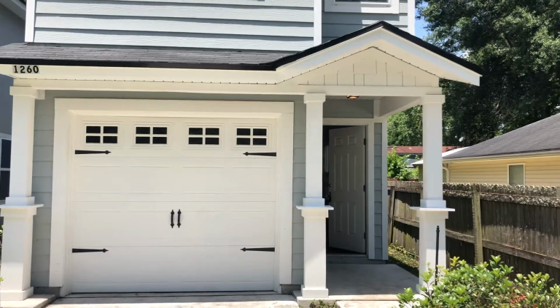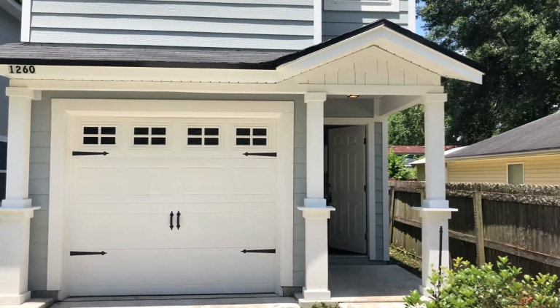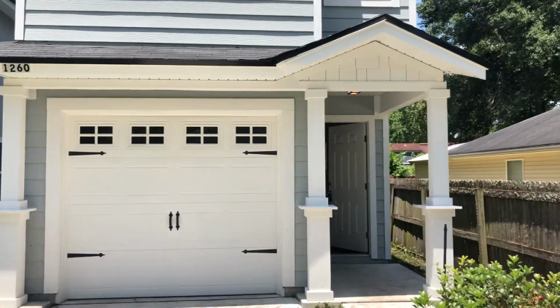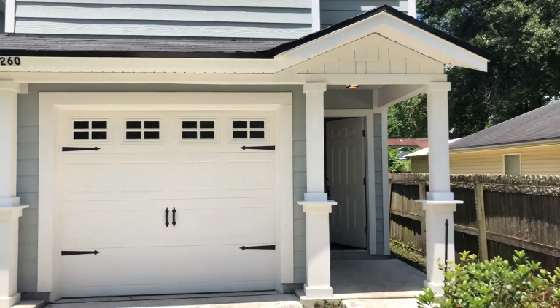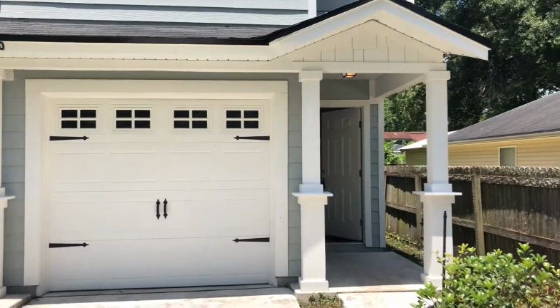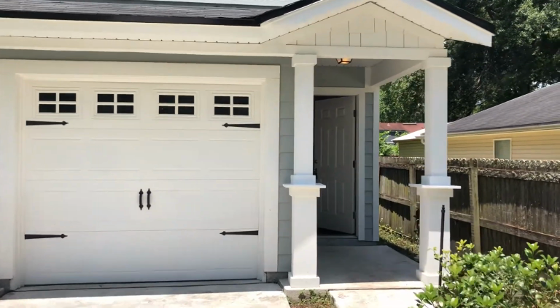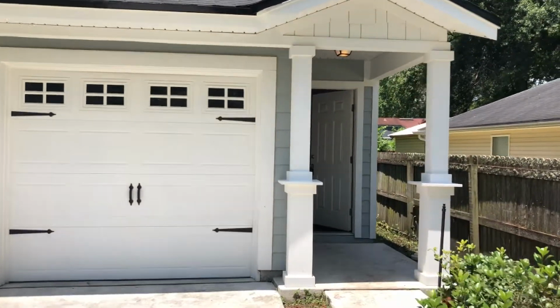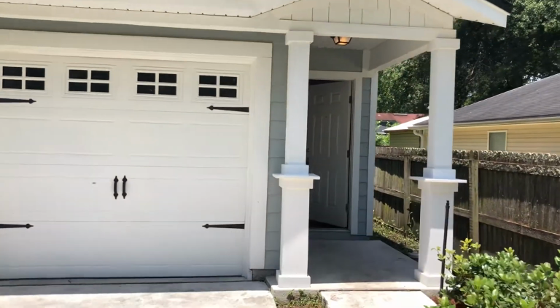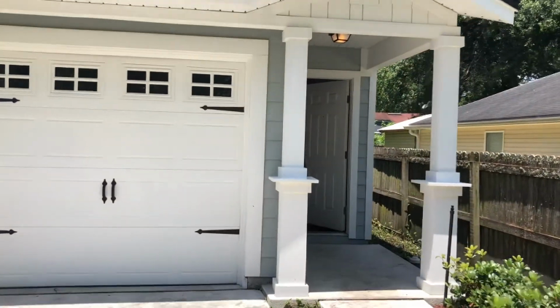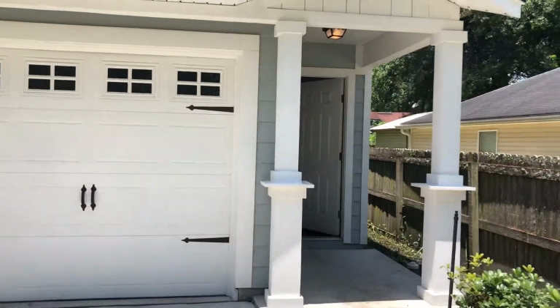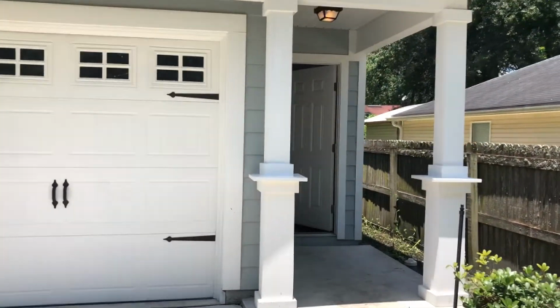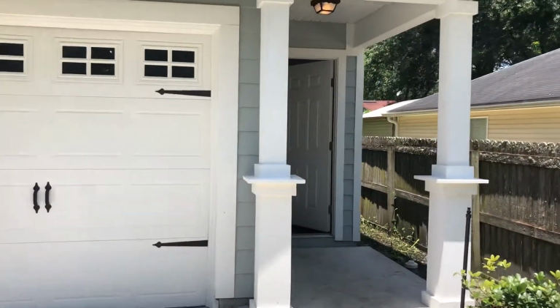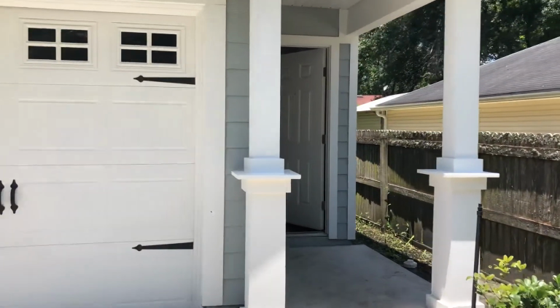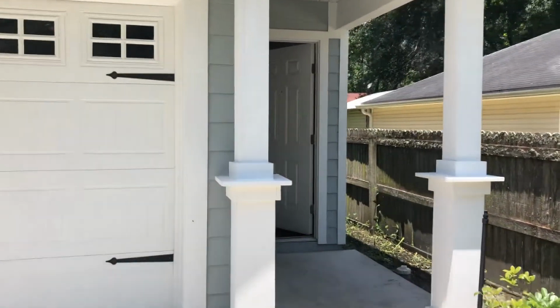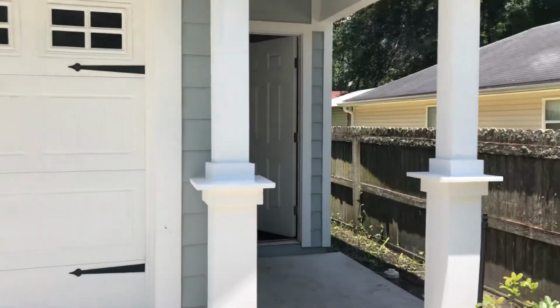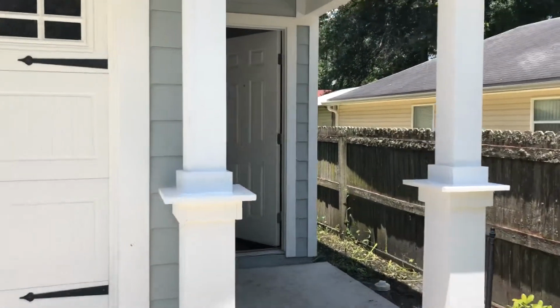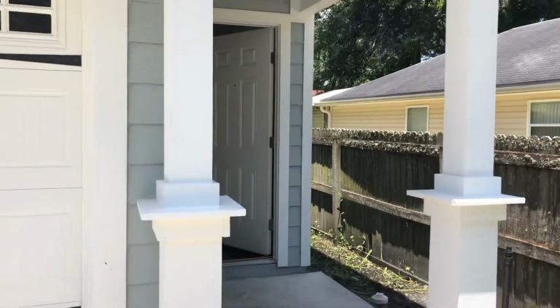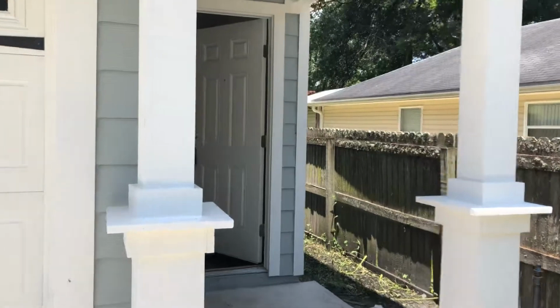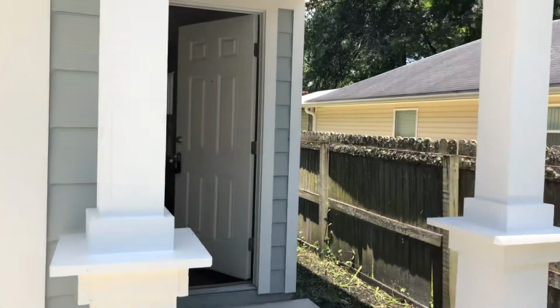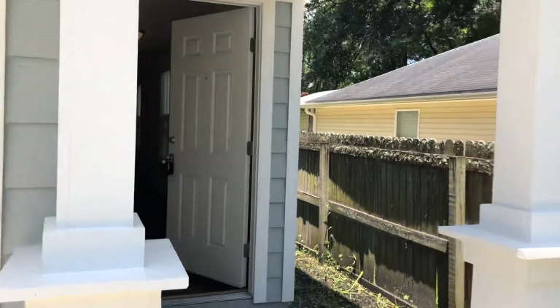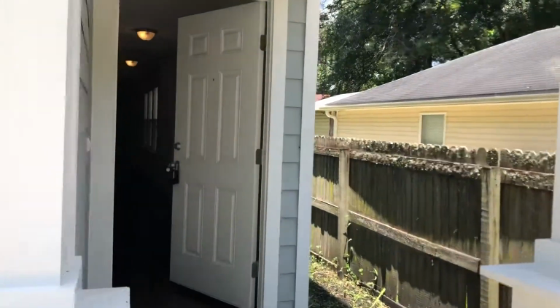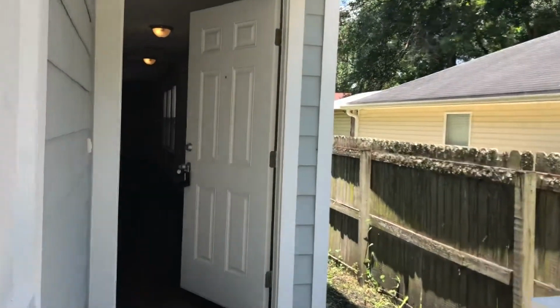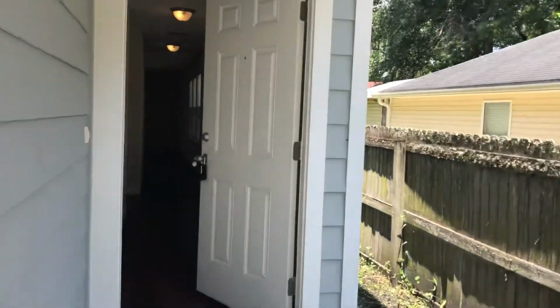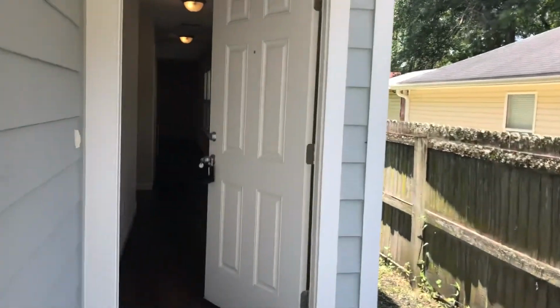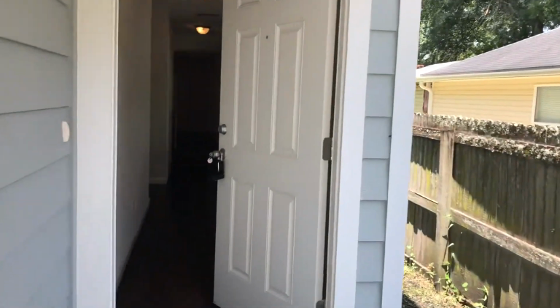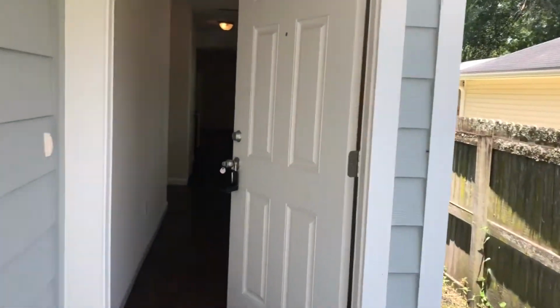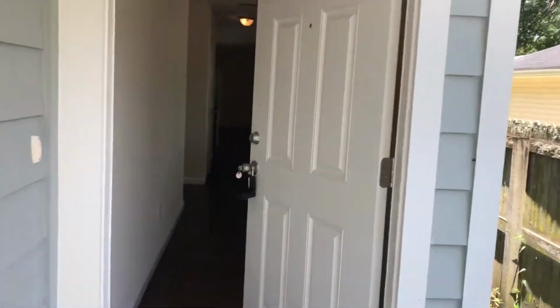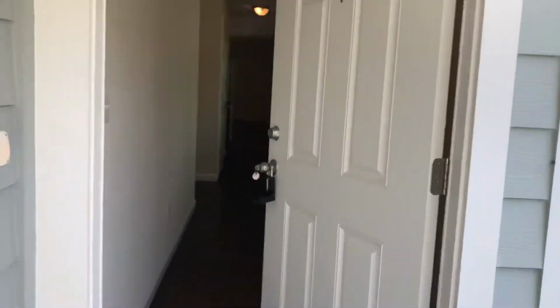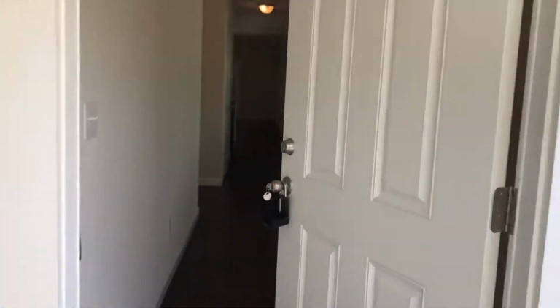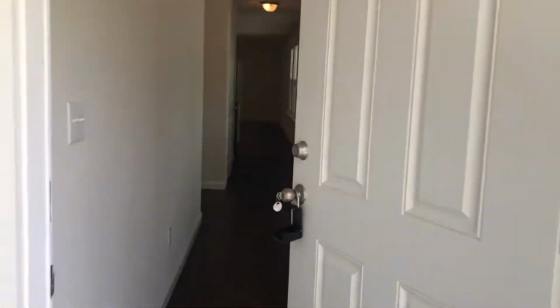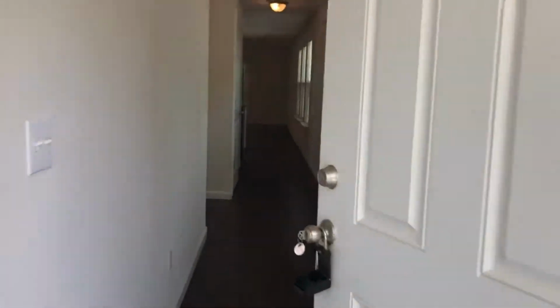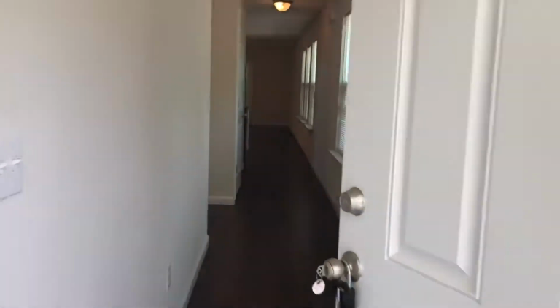Hi, this is Candace with JWB here at 1260 Nevis Street to do a final walk on a three-bedroom two-and-a-half bath property turn here in Jacksonville, Florida.